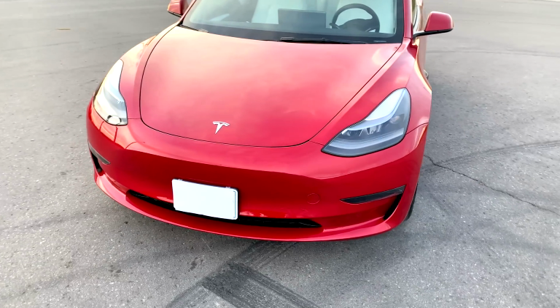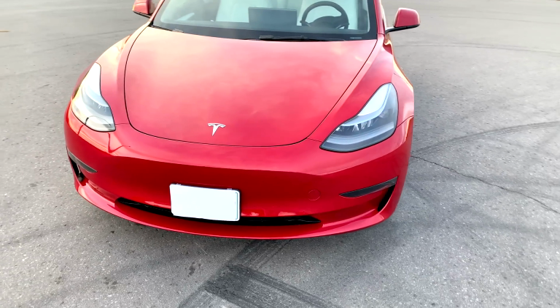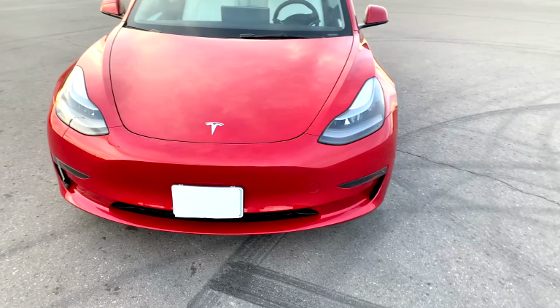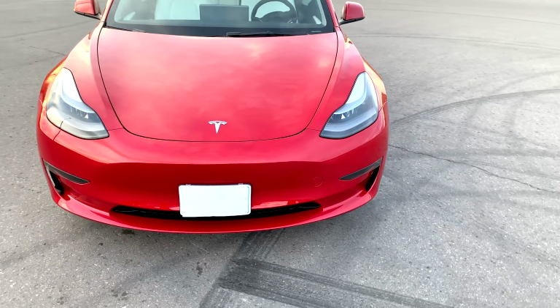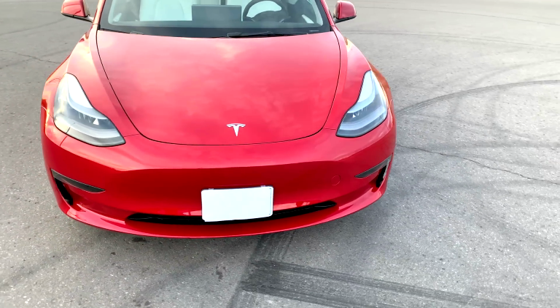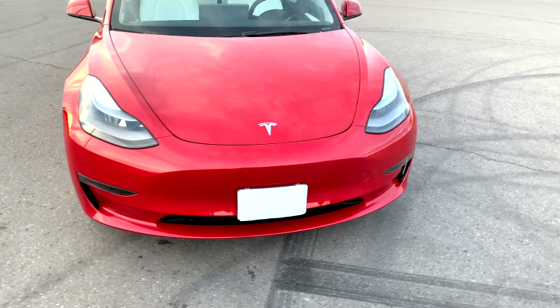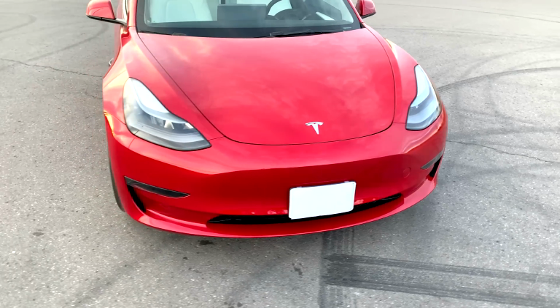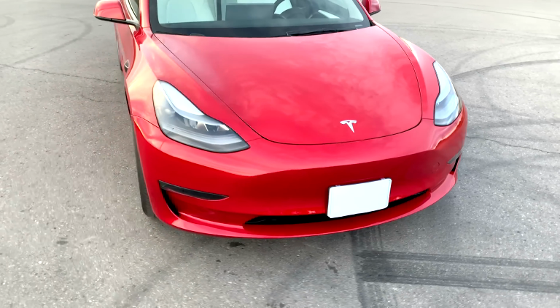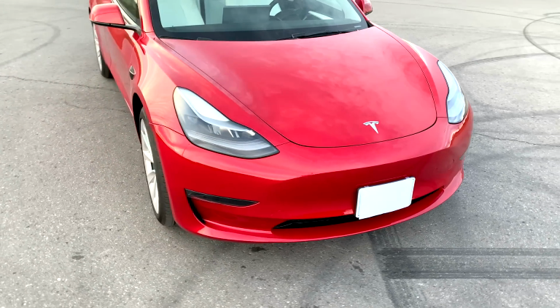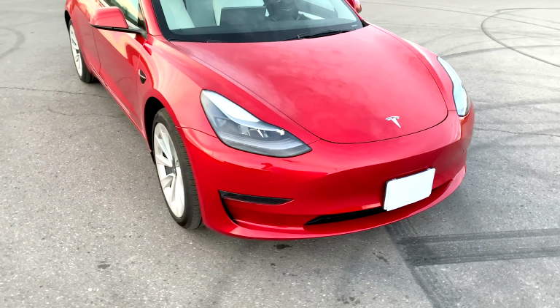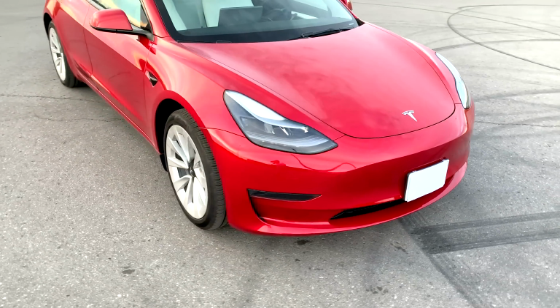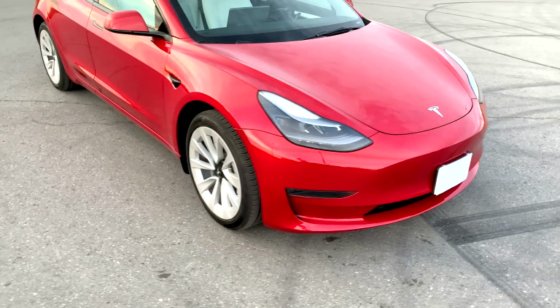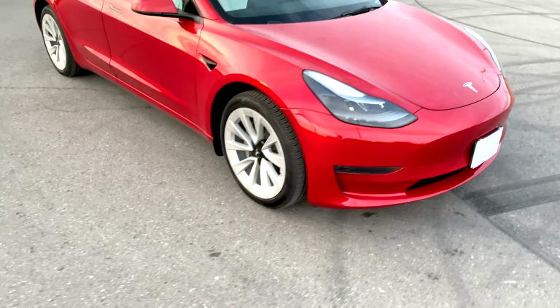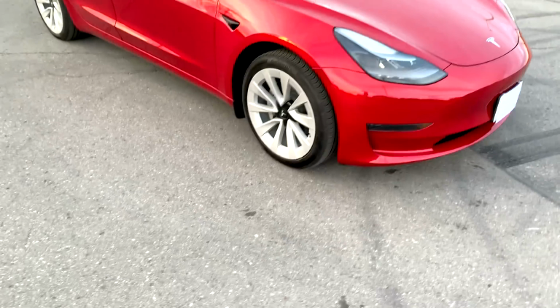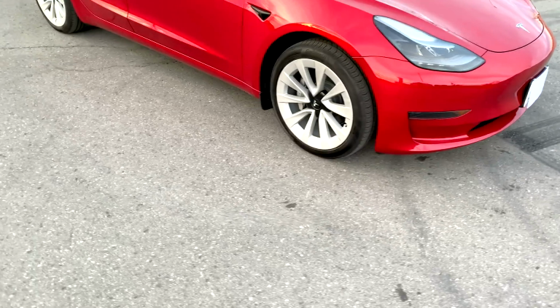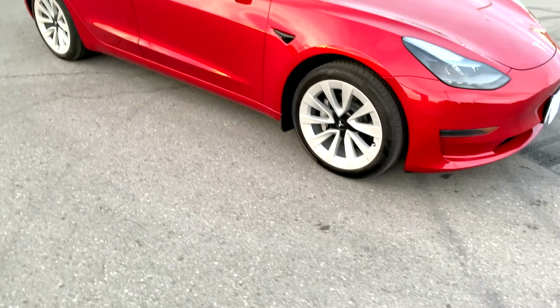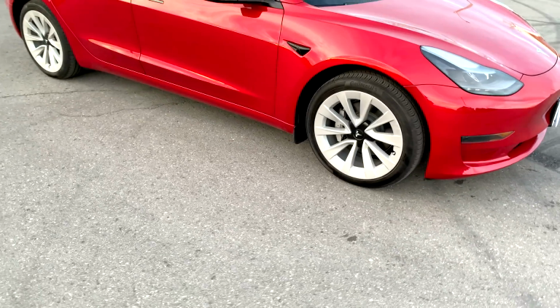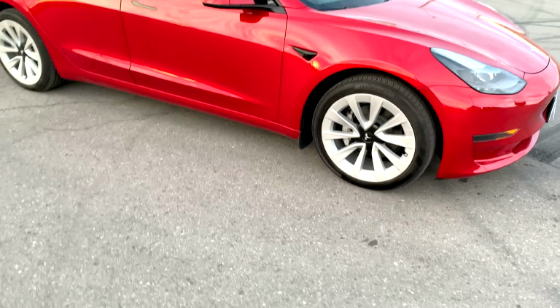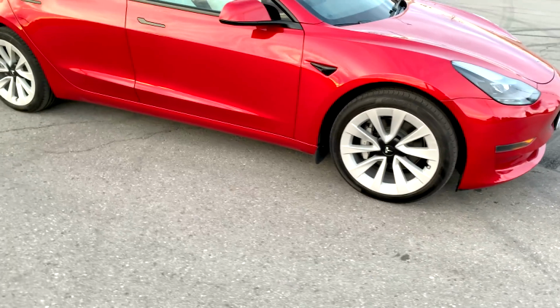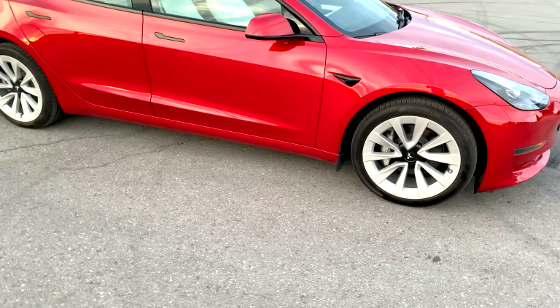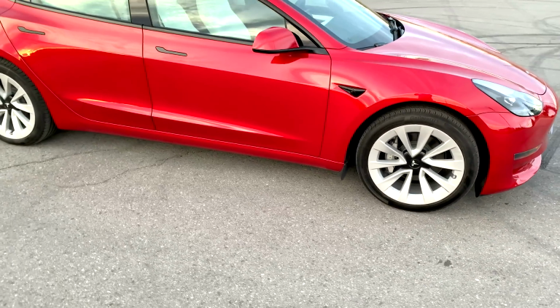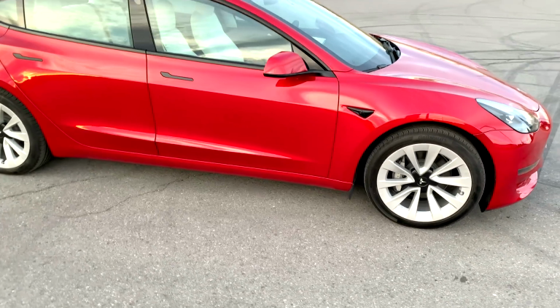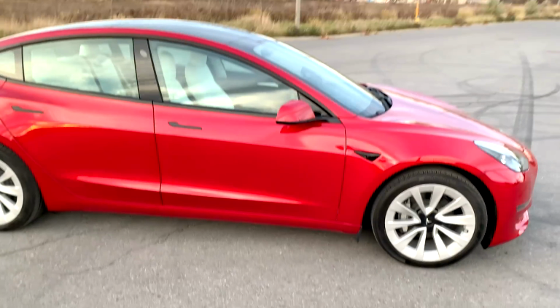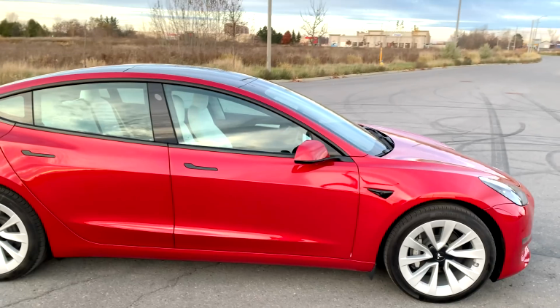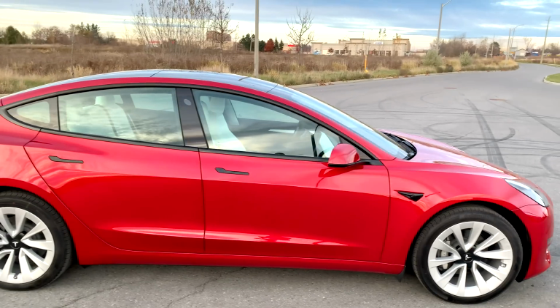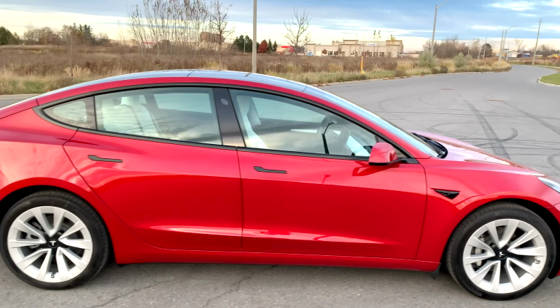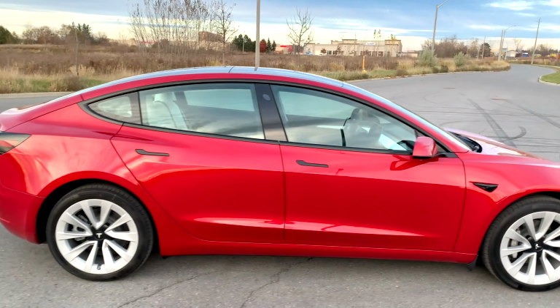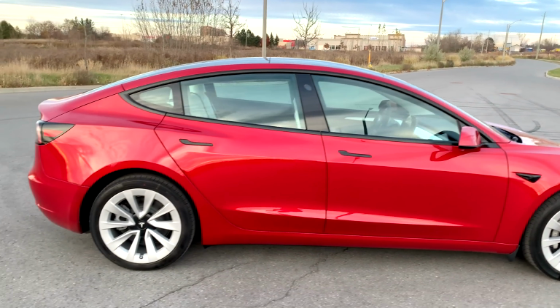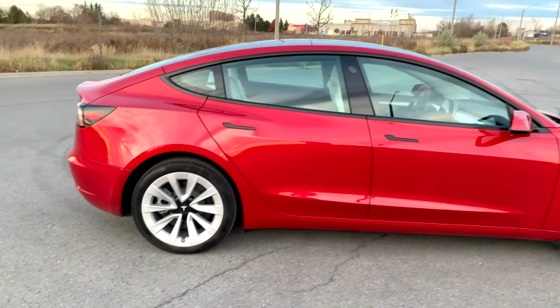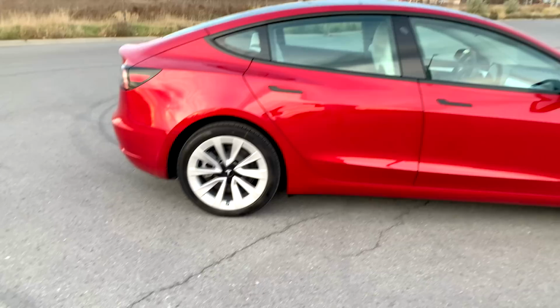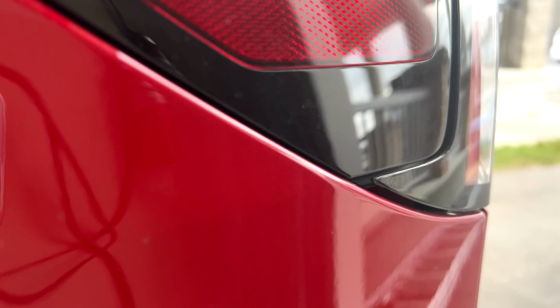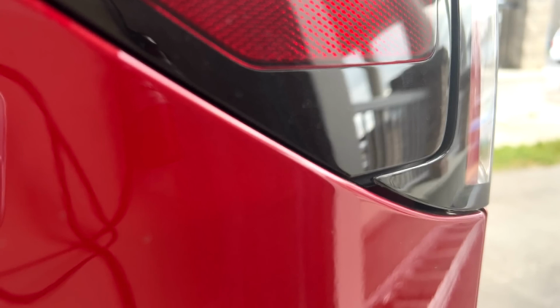Last but not least, the build quality. I would say nothing major has changed — the panel quality is still okay, but I still see some misalignments, dents, and chips. I highlighted mine at delivery and was asked to schedule a service appointment. The next day when I brought it in, they said my misalignment issues were within specs.